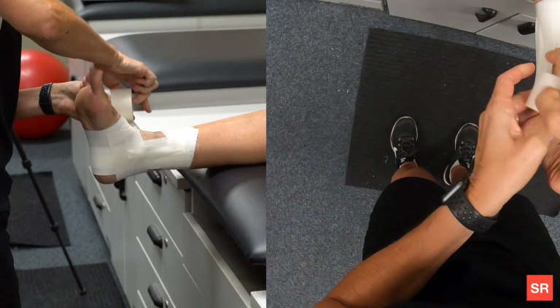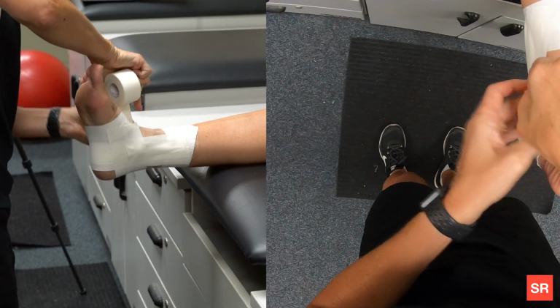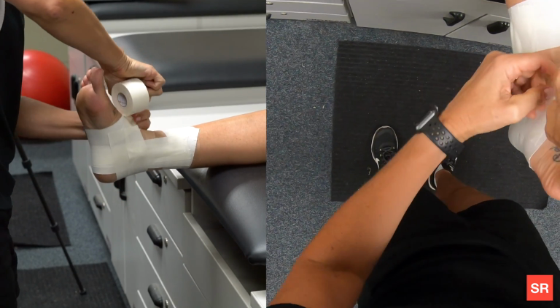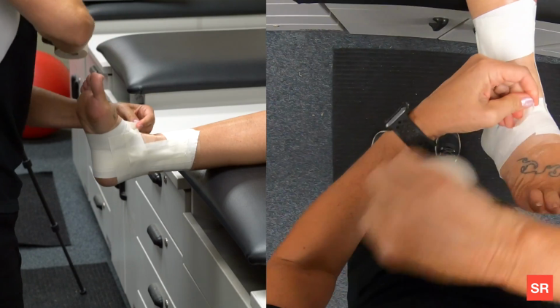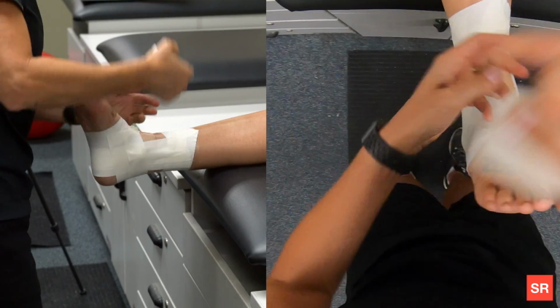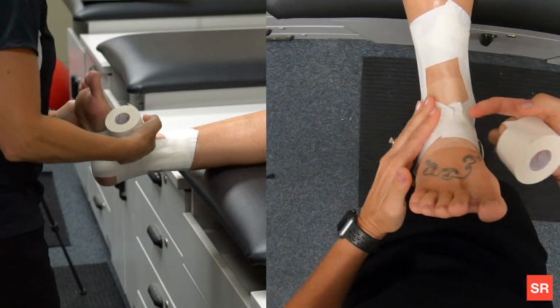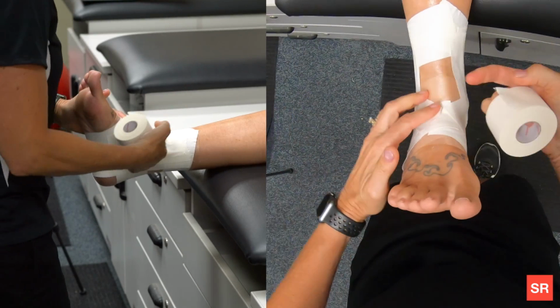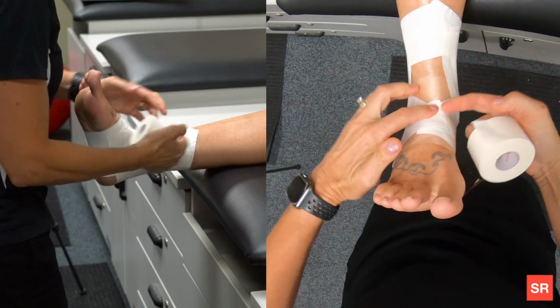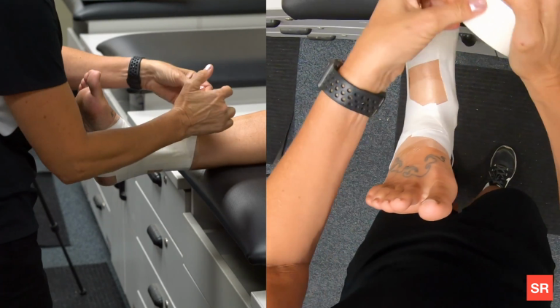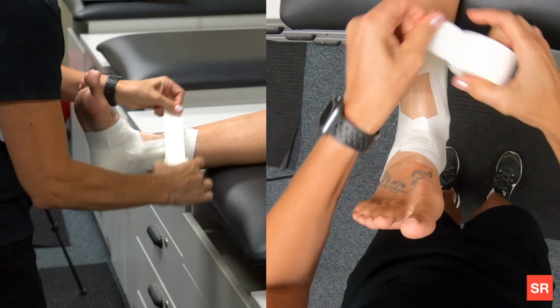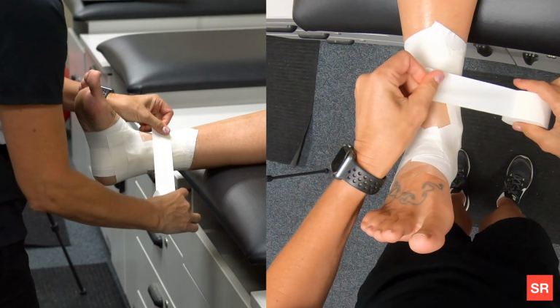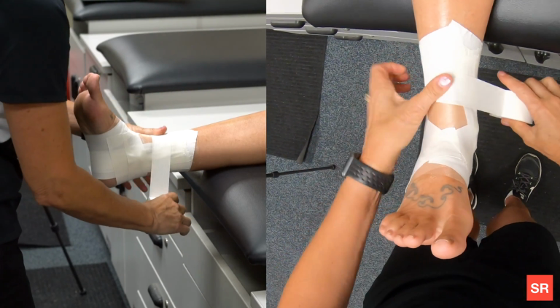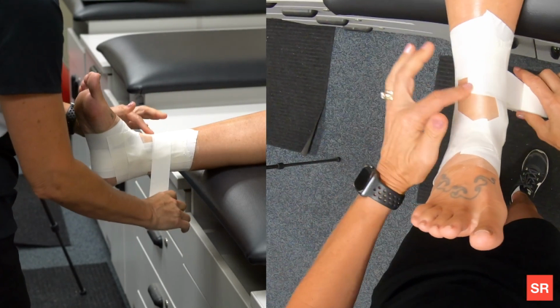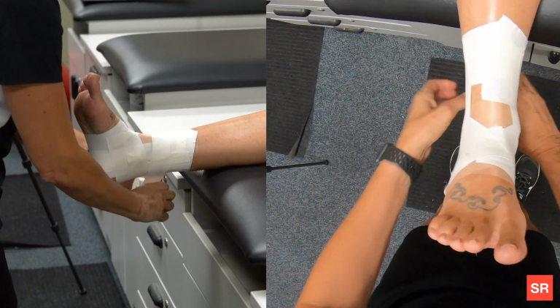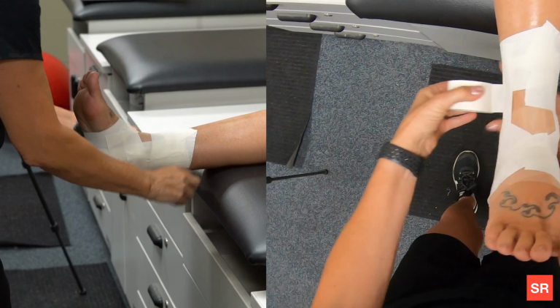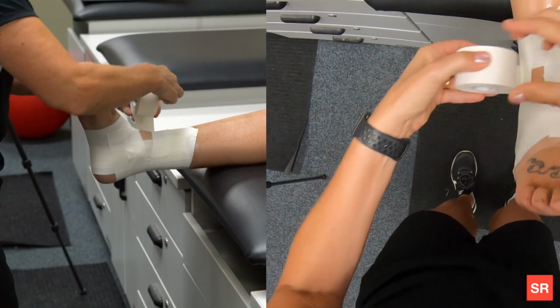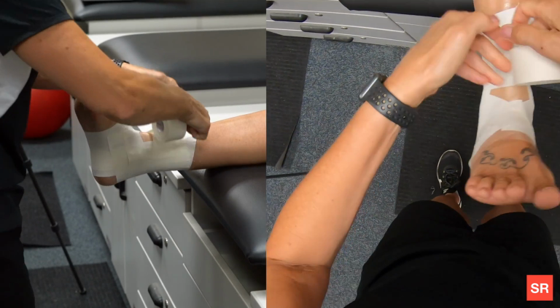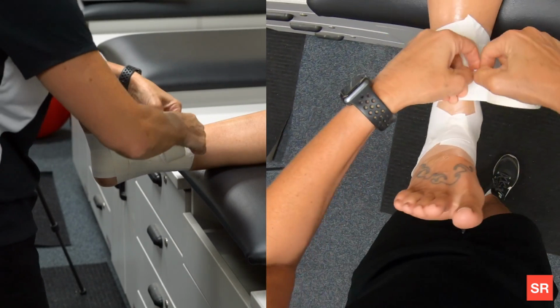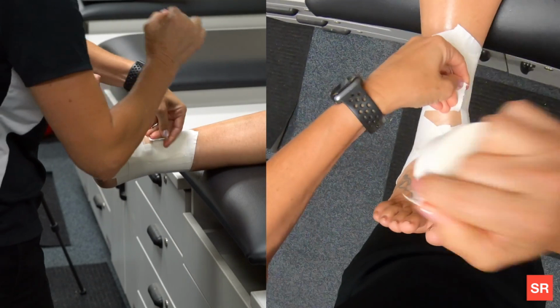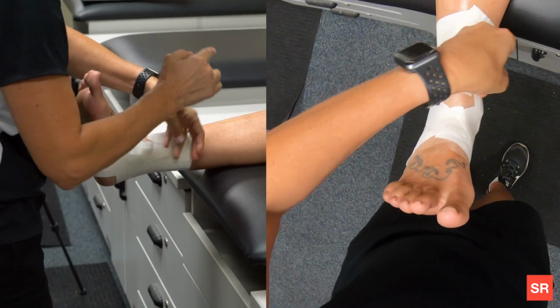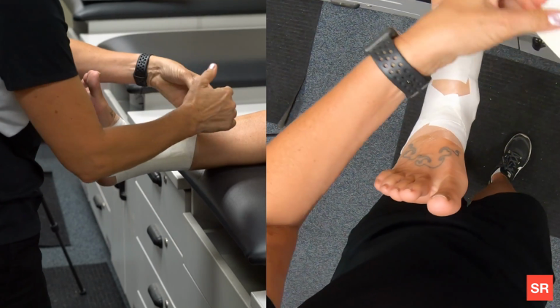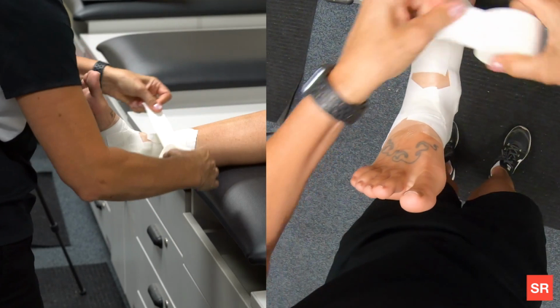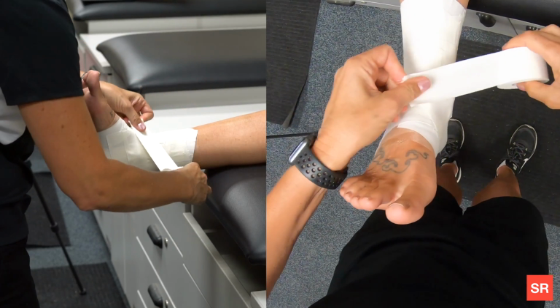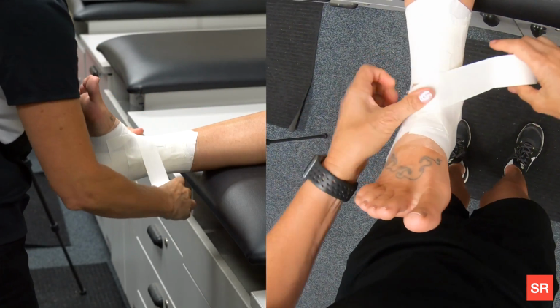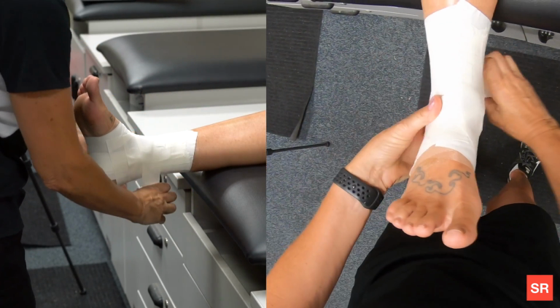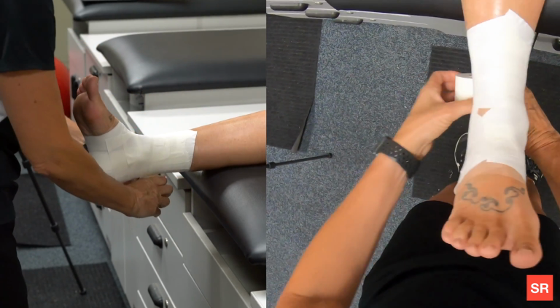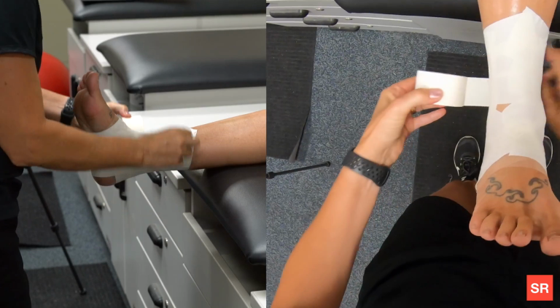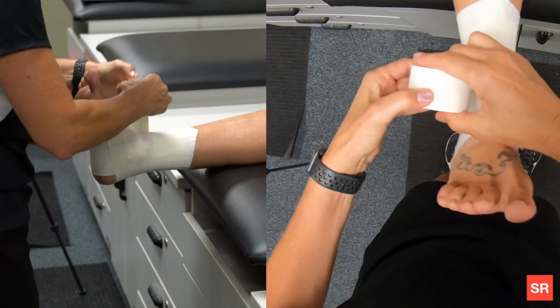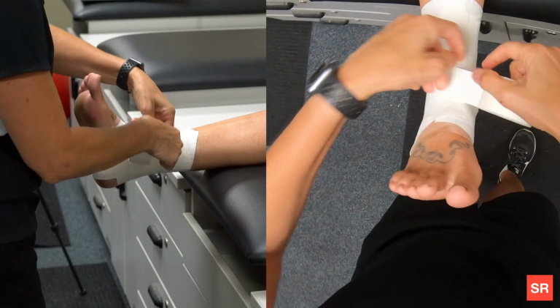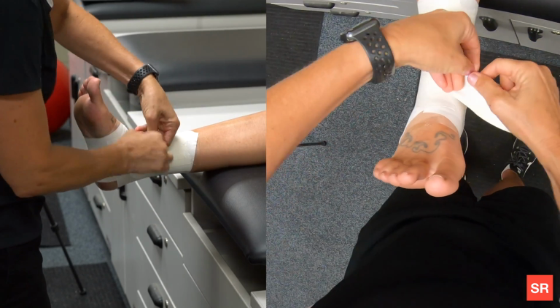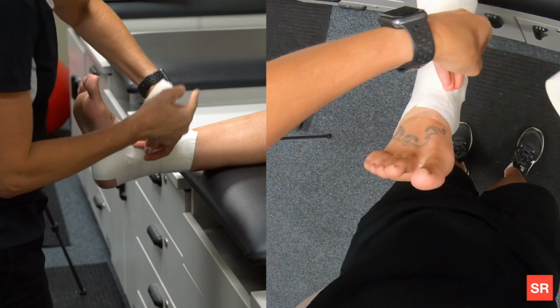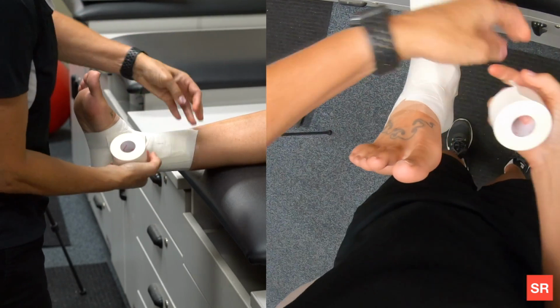Now we want to cover up. So we're going to do closed down strips — you want to cover up all of the skin so that you don't get any irritations. You can do two of those, or three depending on how large the foot is.